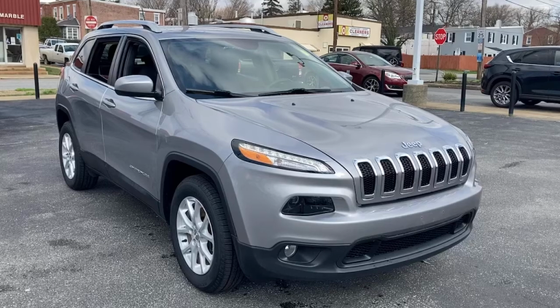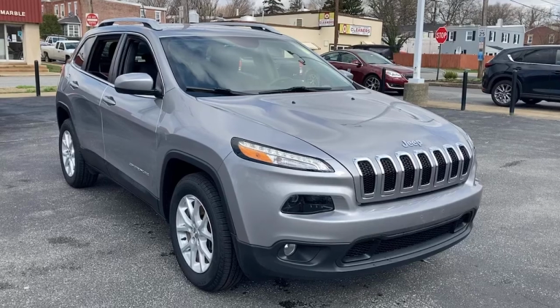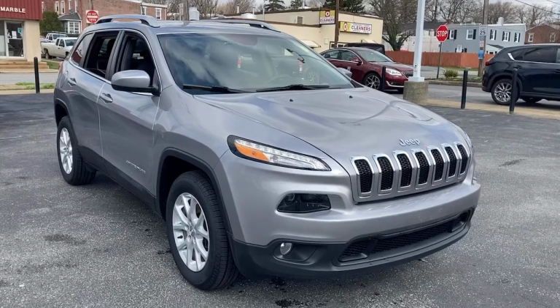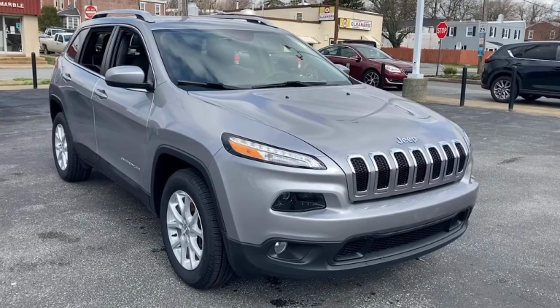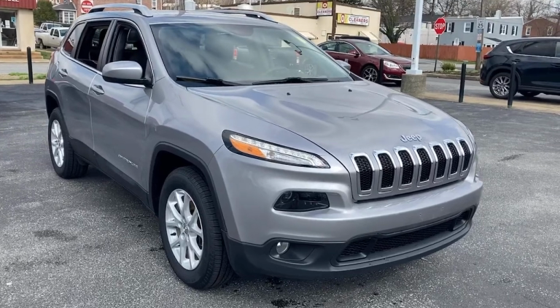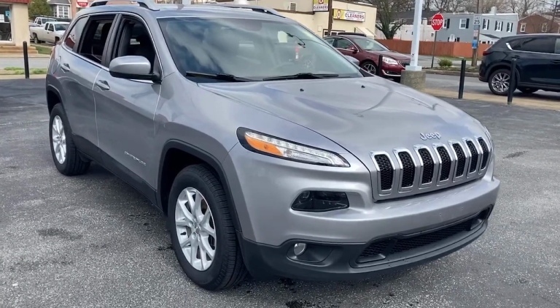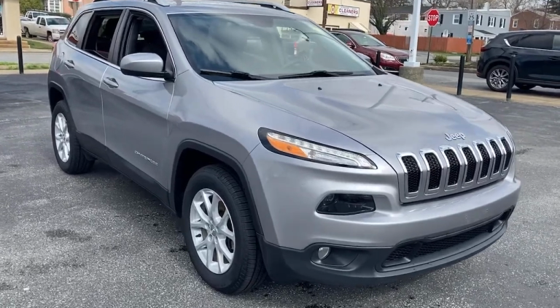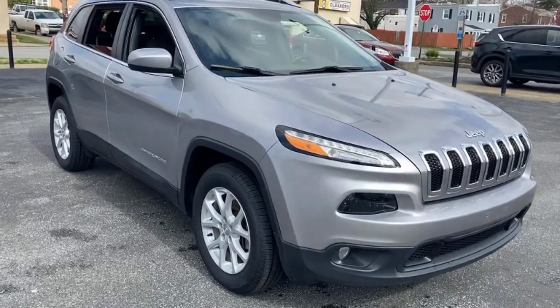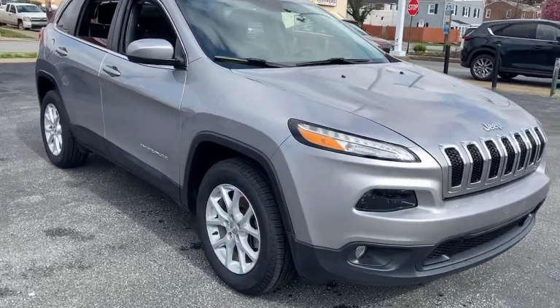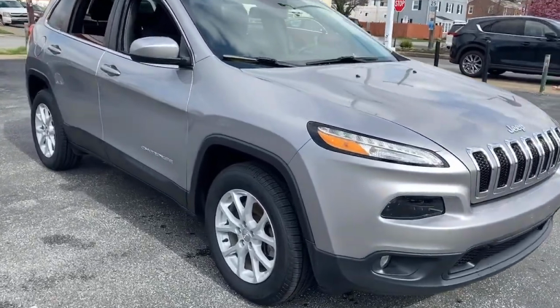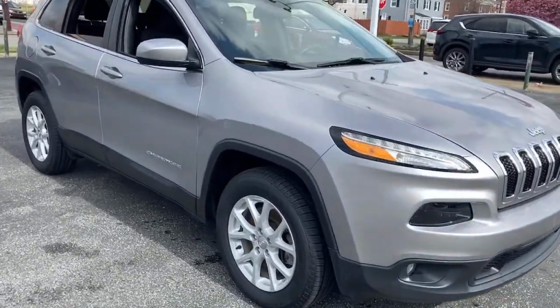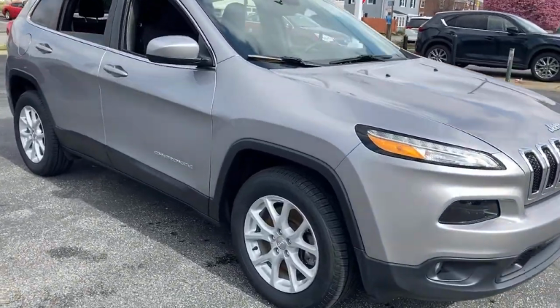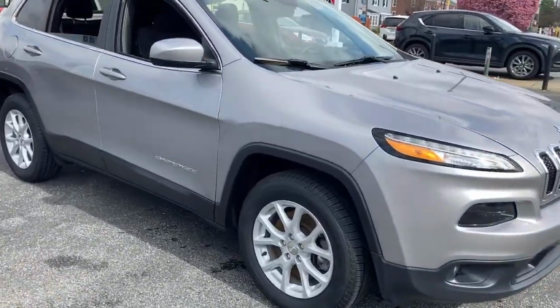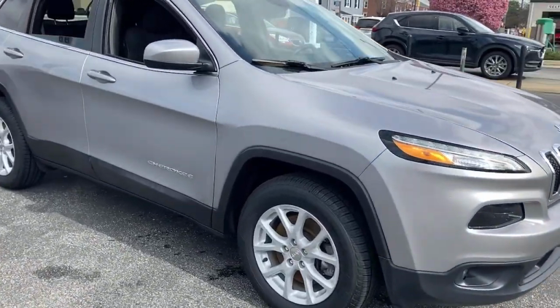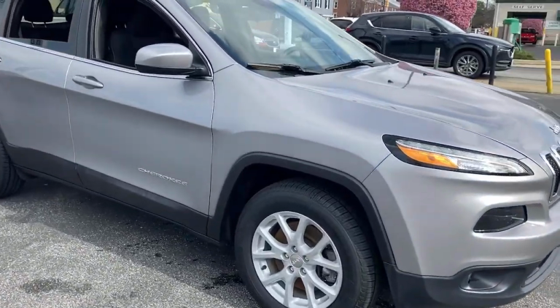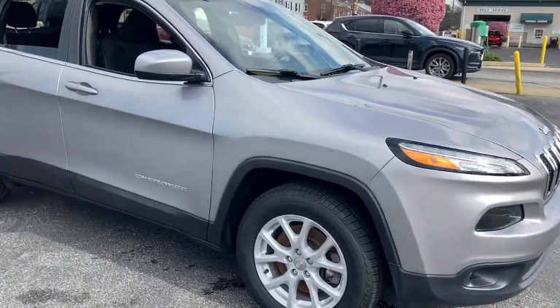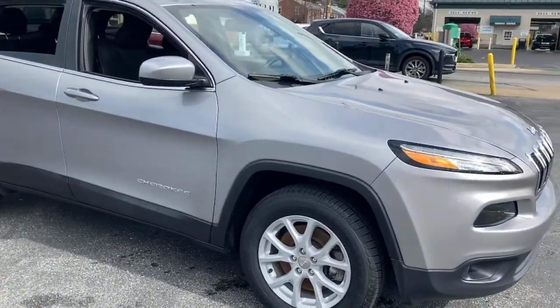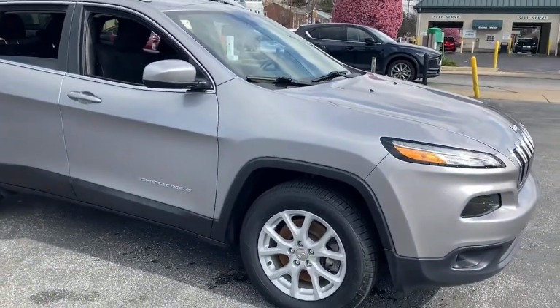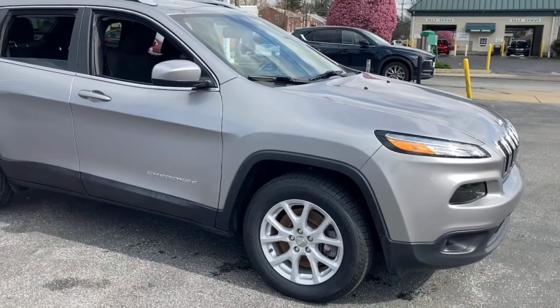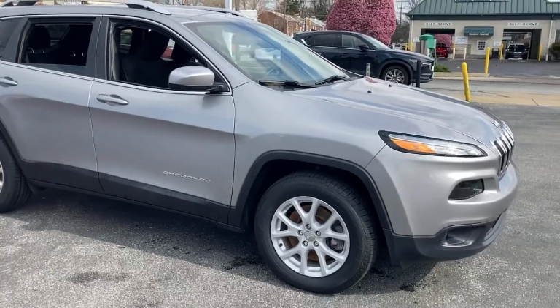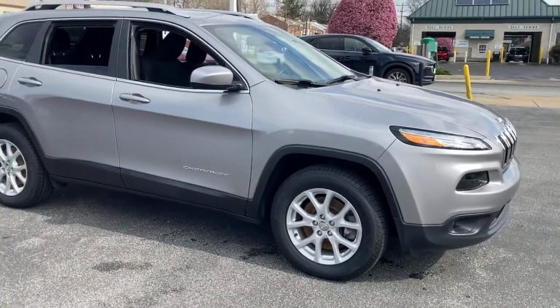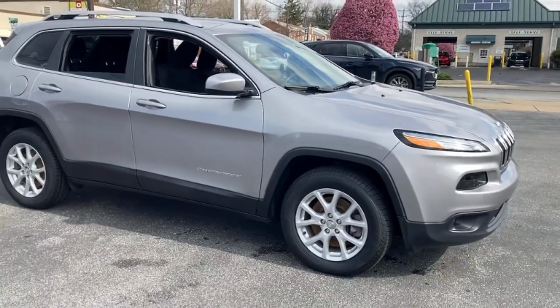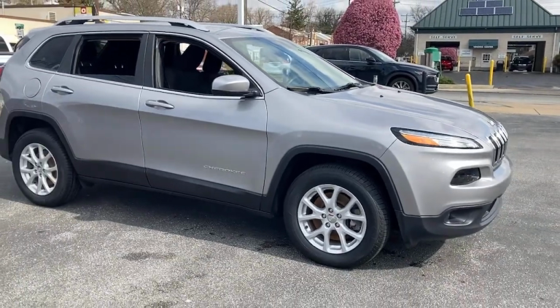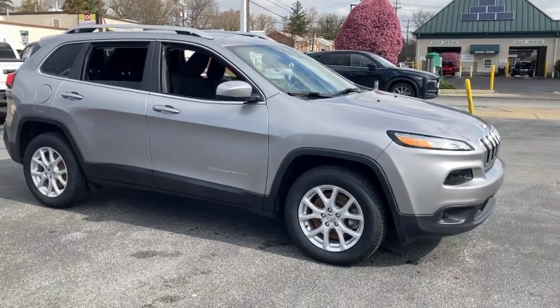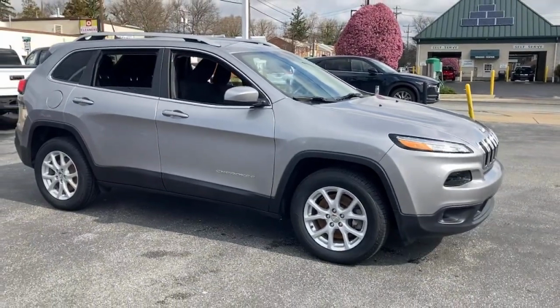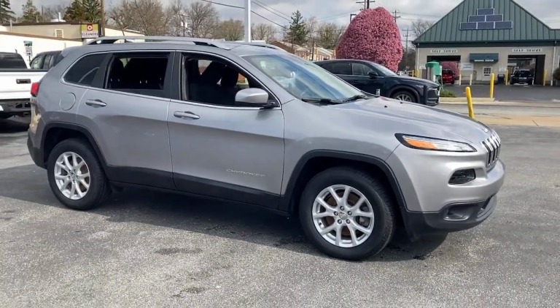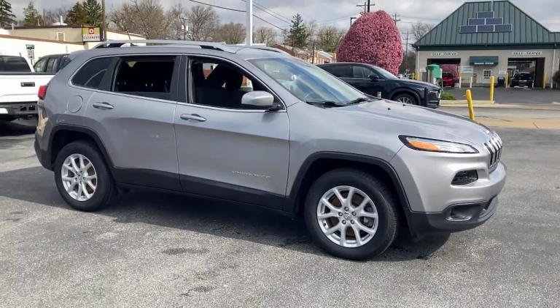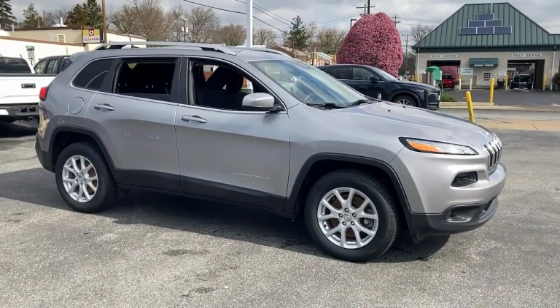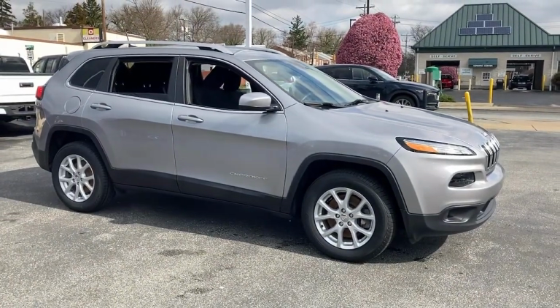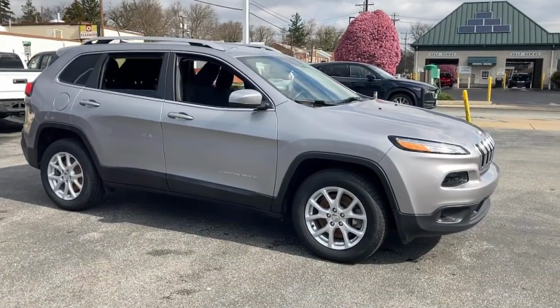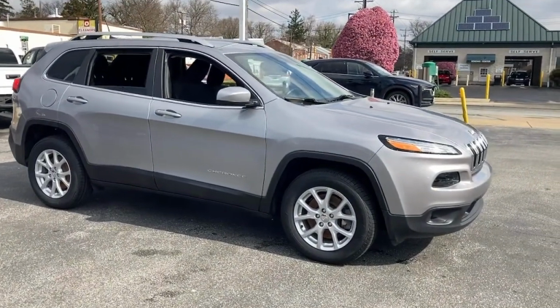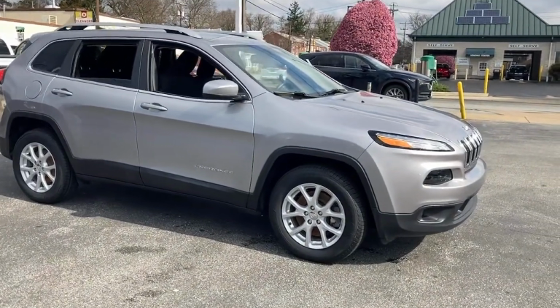Get into the 2017 Jeep Cherokee. This vehicle still has fewer than 50,000 miles on the clock, so it won't last long.